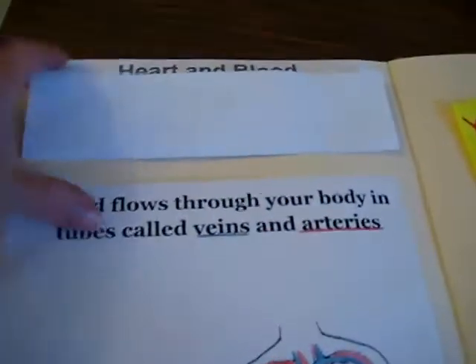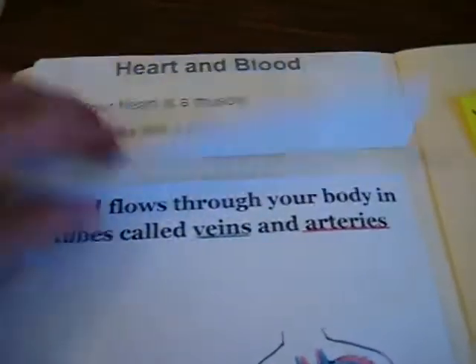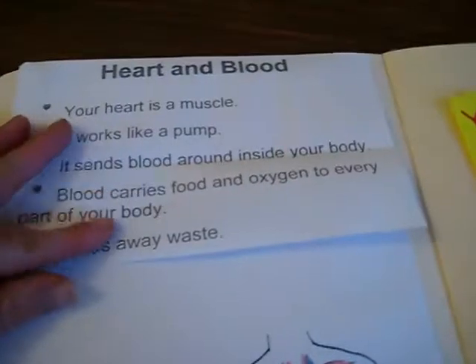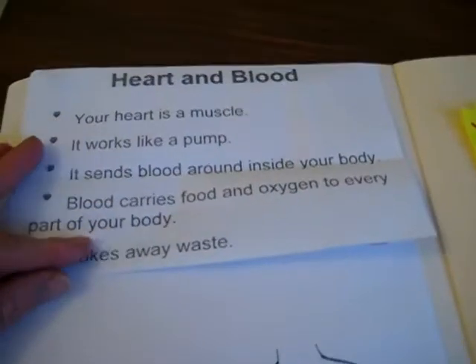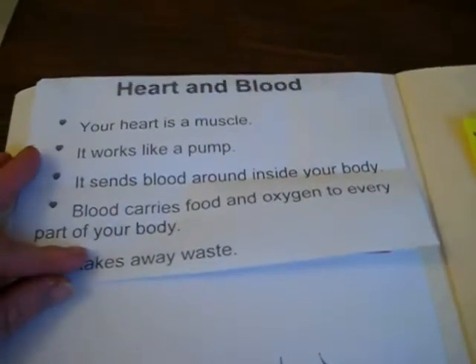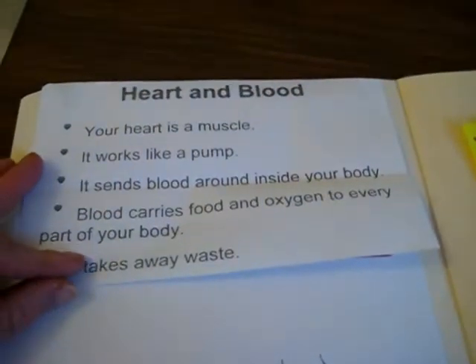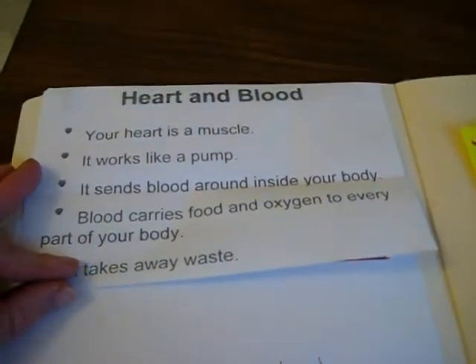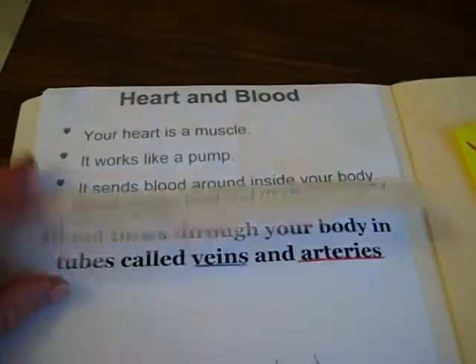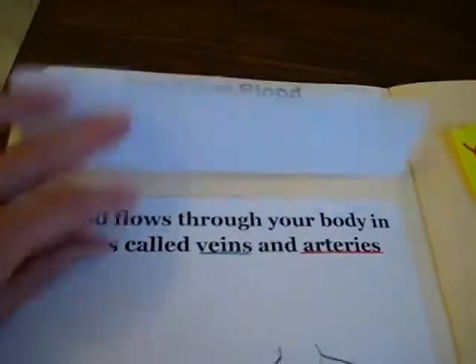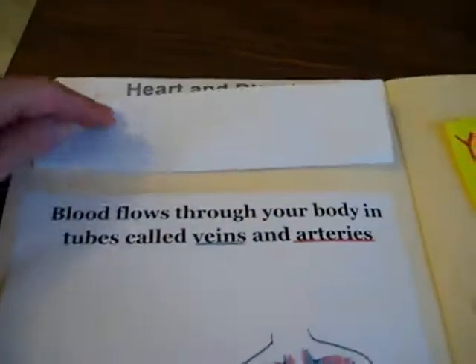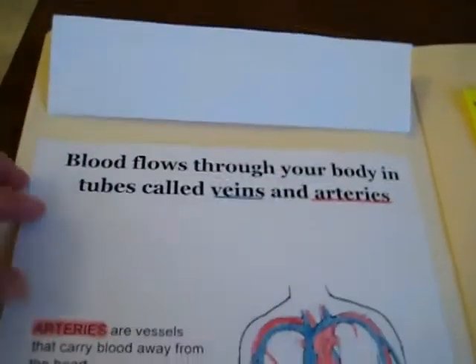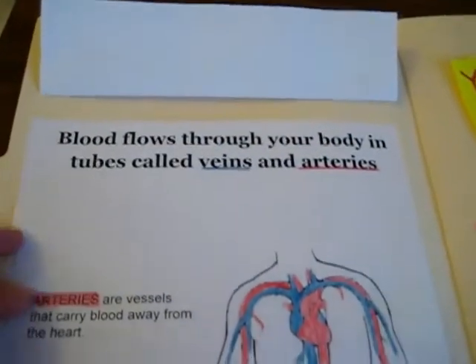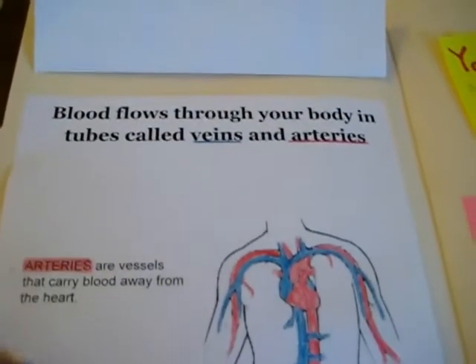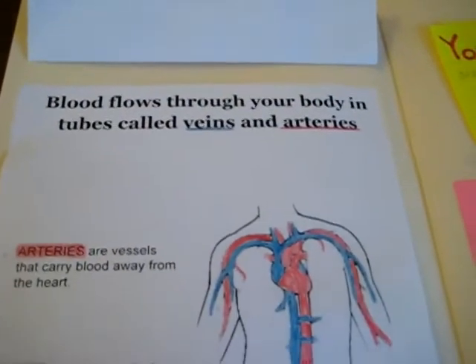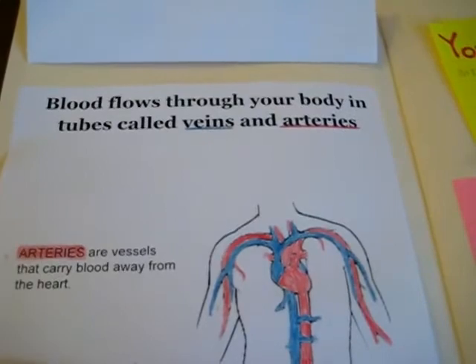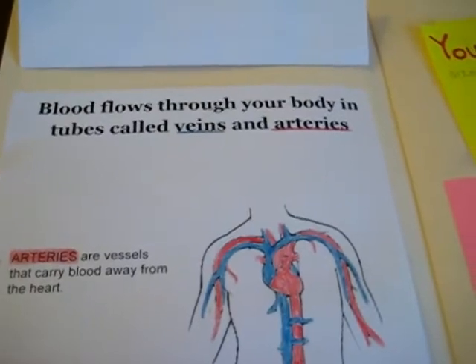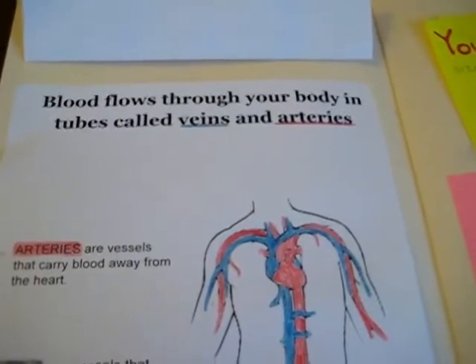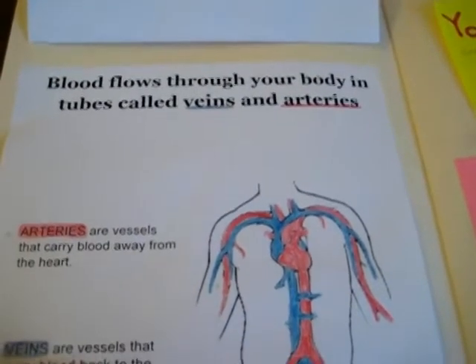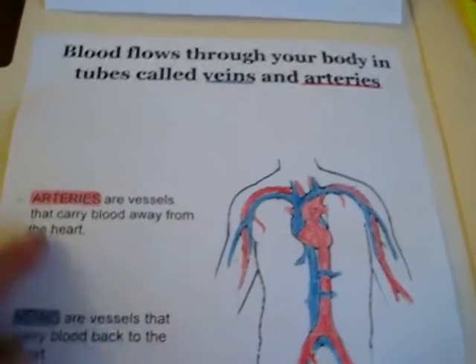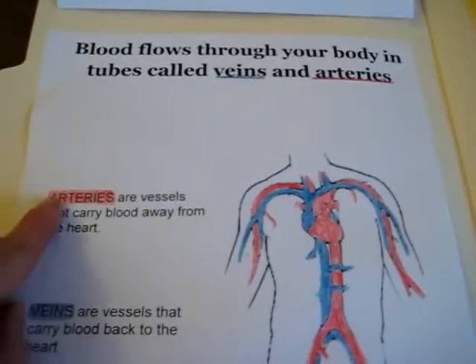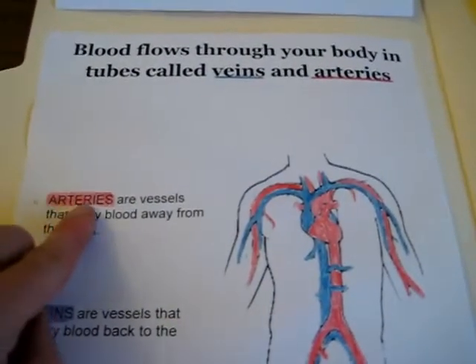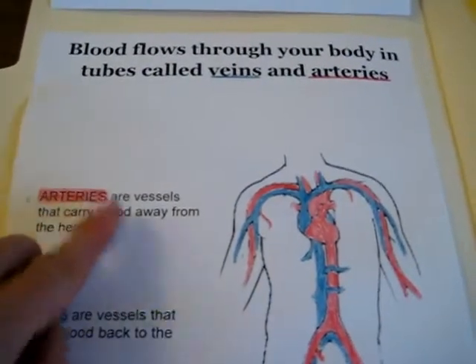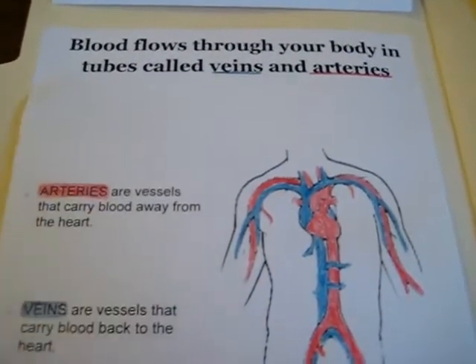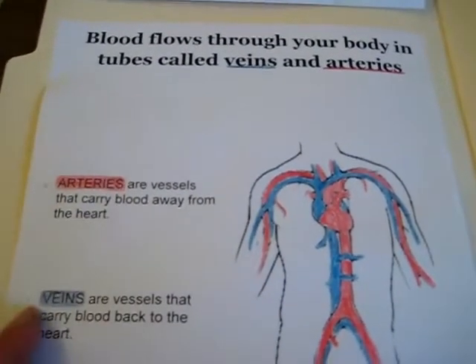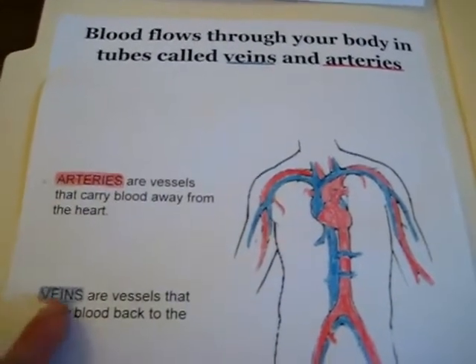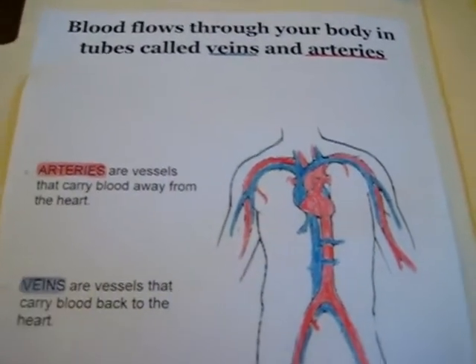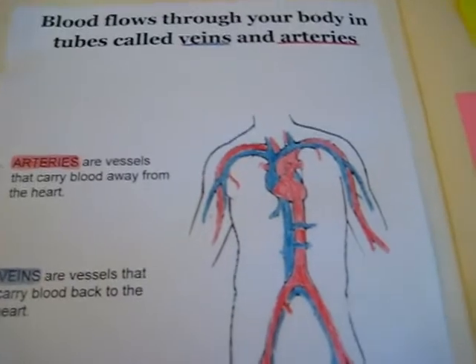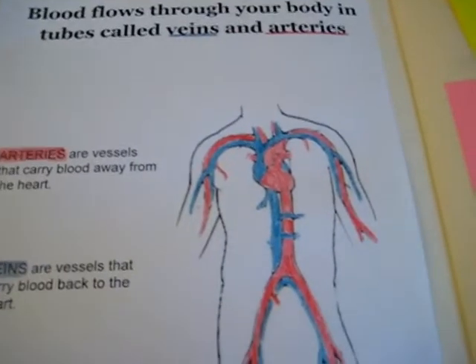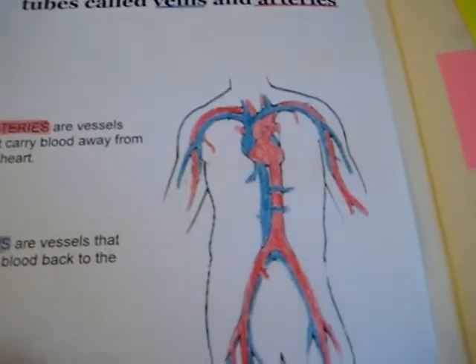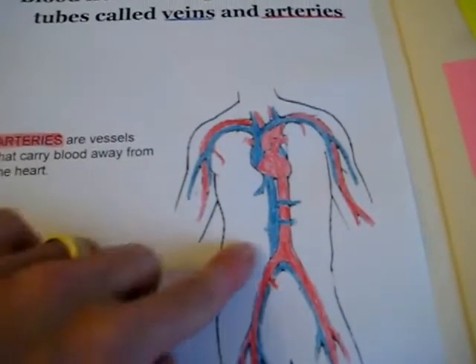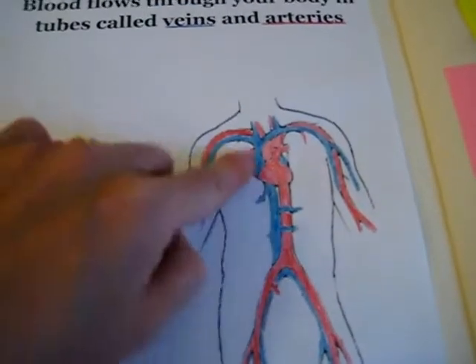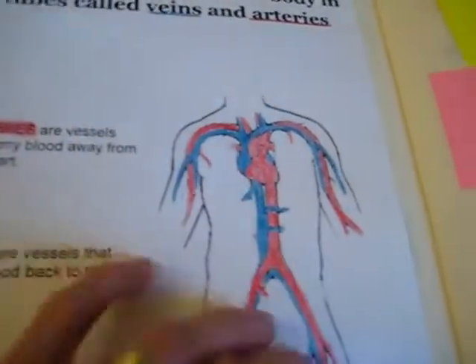Here are little facts and figures about the heart and the blood. Blood flows through your body in tubes called veins and arteries. He needs to color the arteries red and the veins blue, so you show him which ones to color.